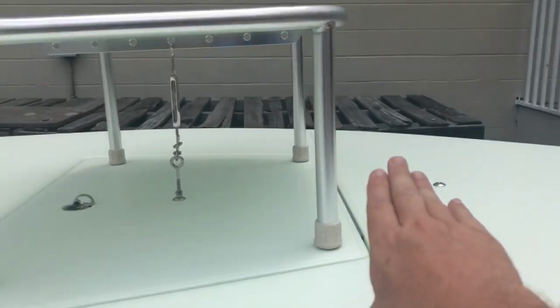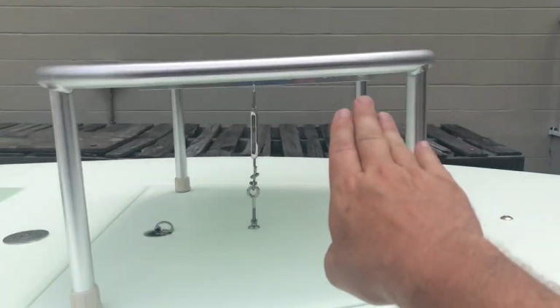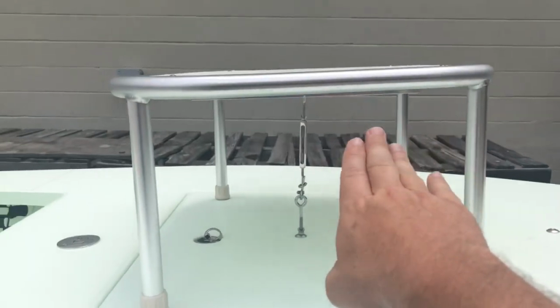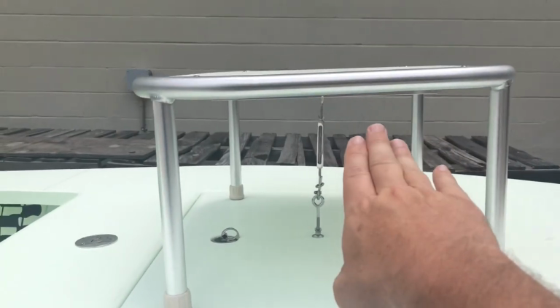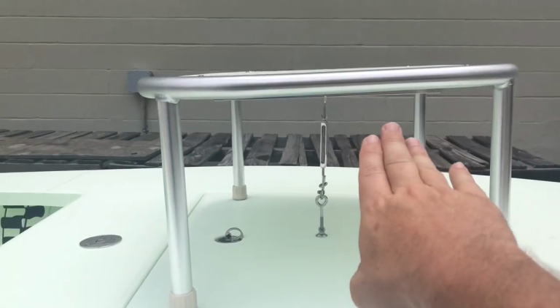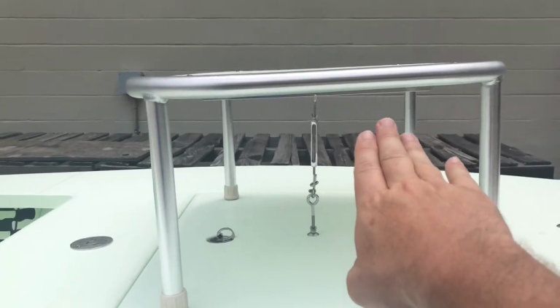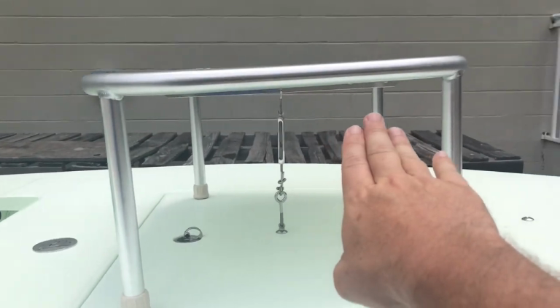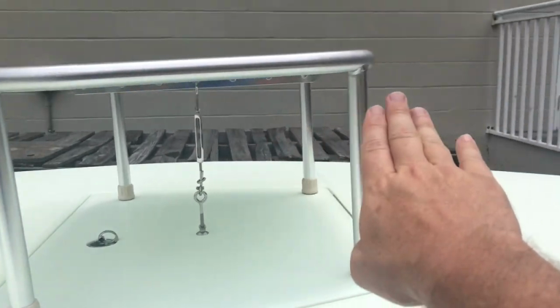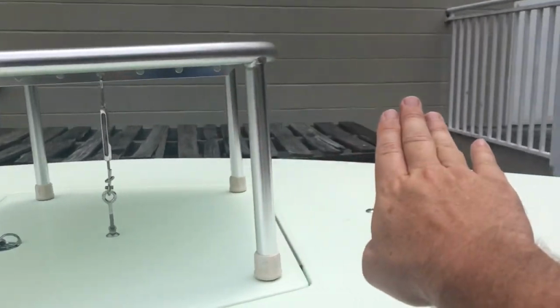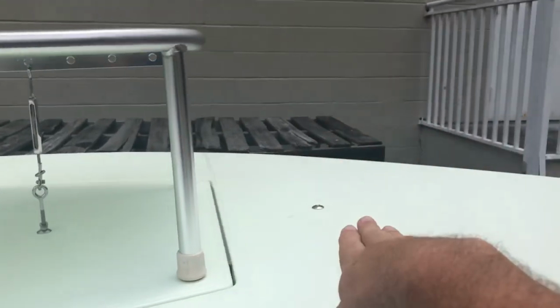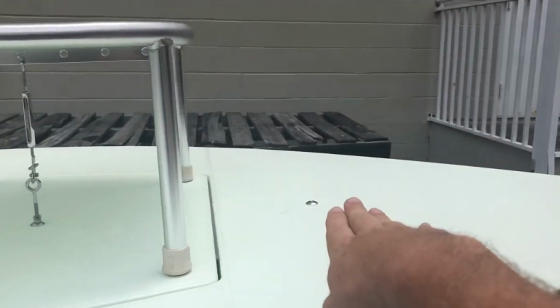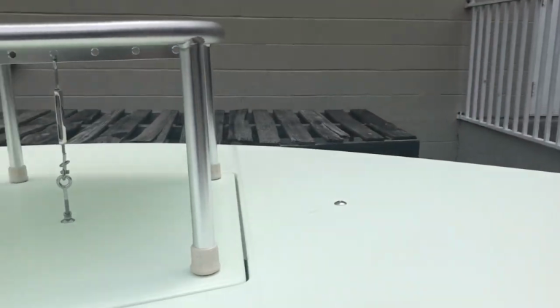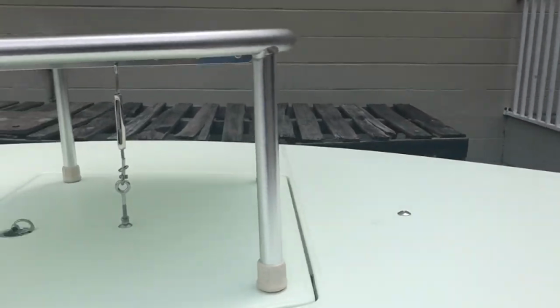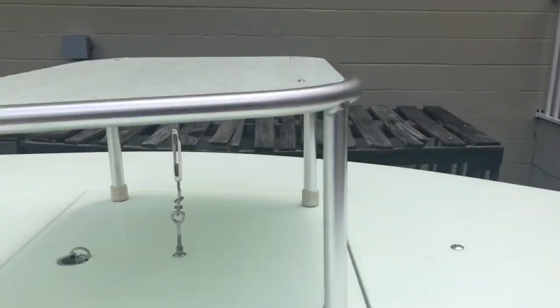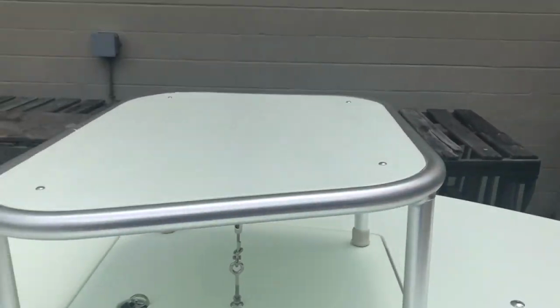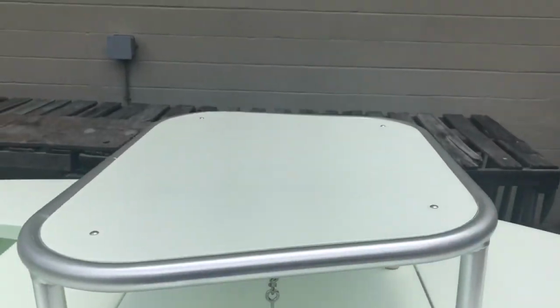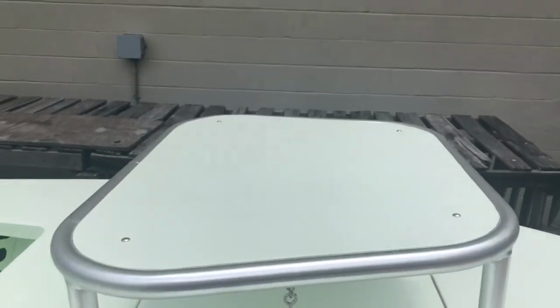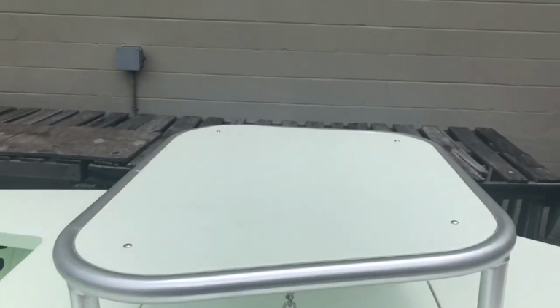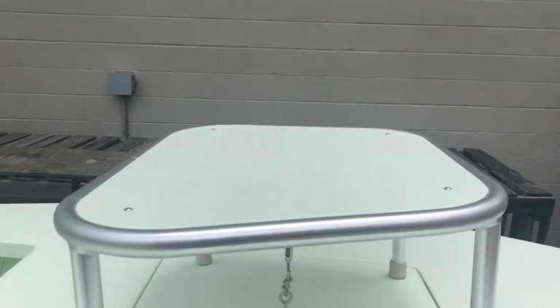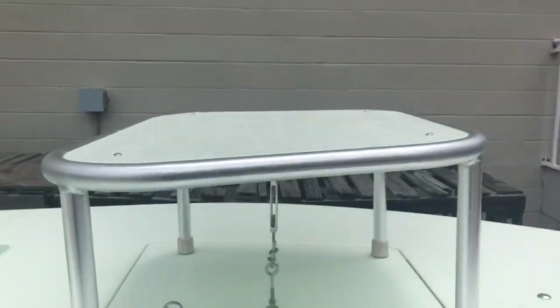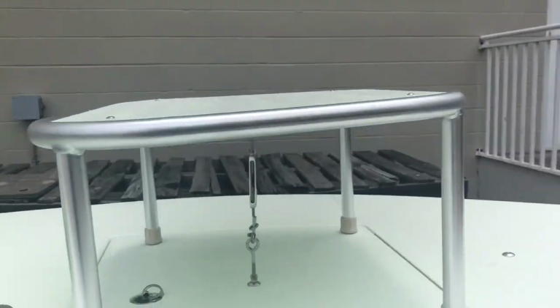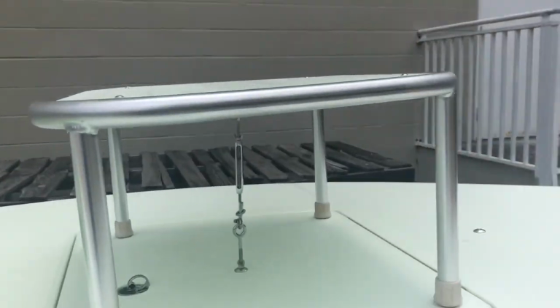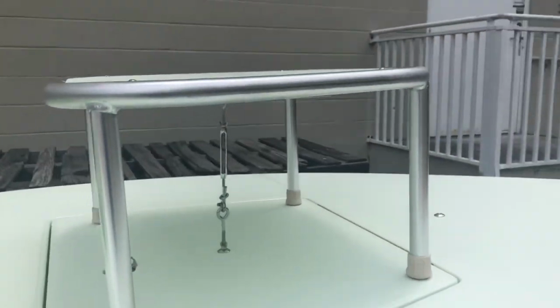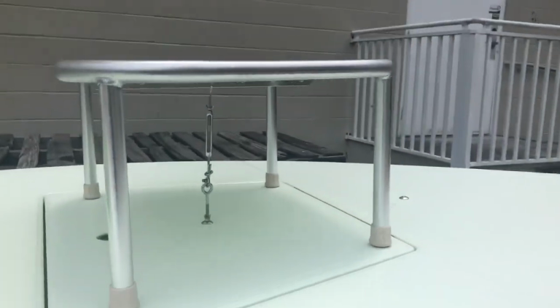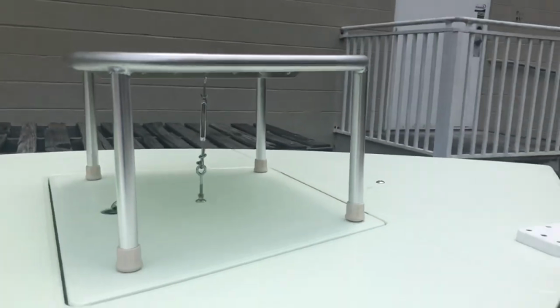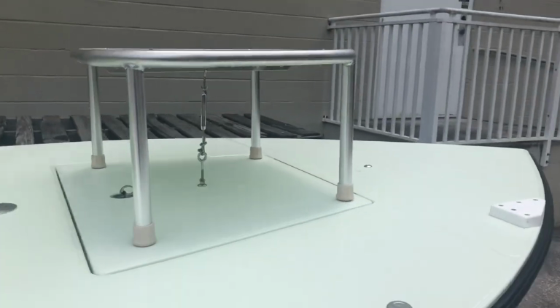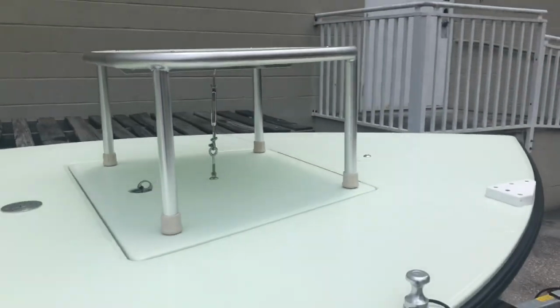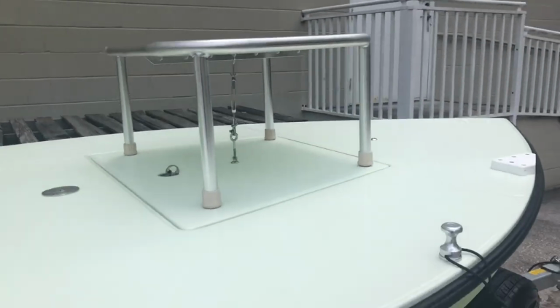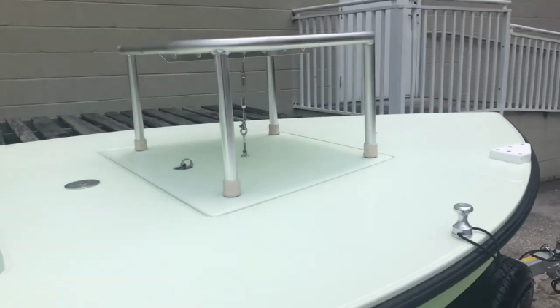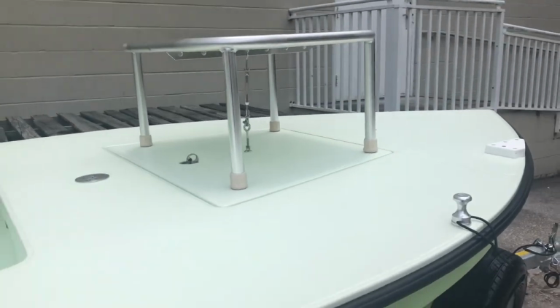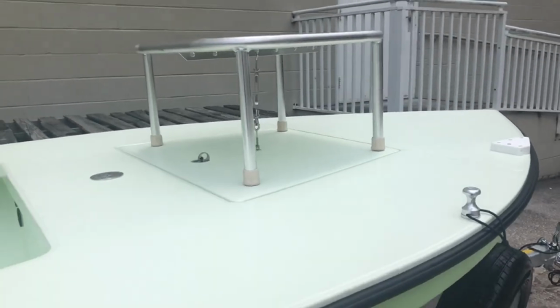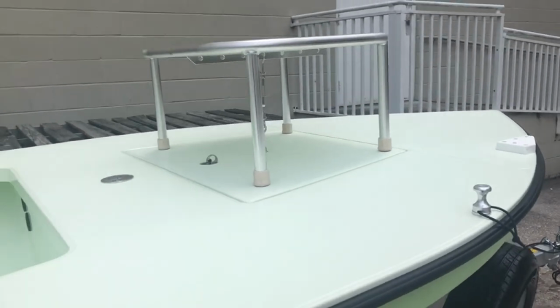We have the casting platform that goes on the hatch and on the bow, and it's oversized. That's what I like. So there's plenty of room for yourself and a bucket, or two people using a spinning rod.